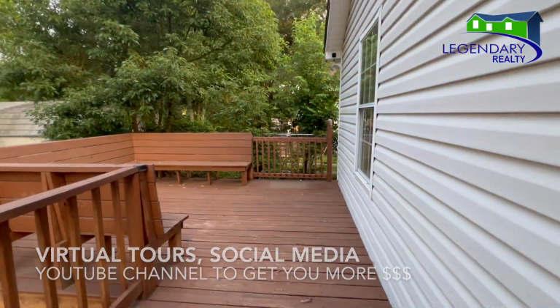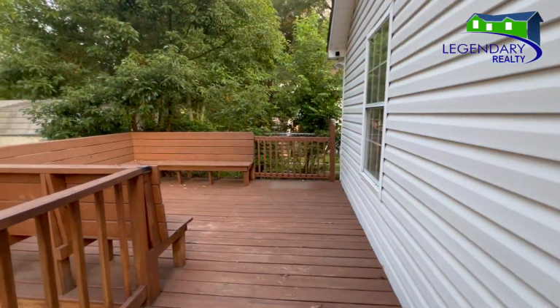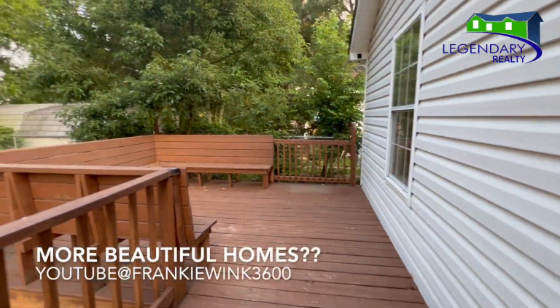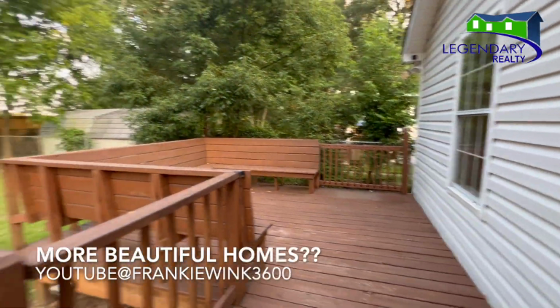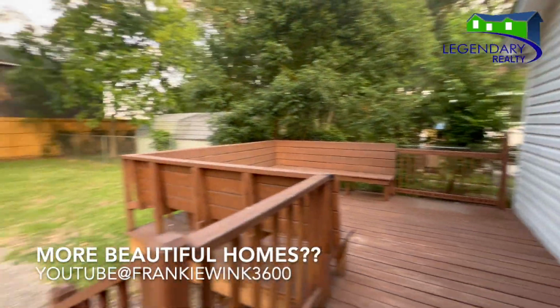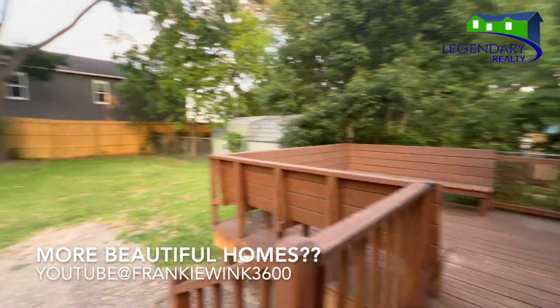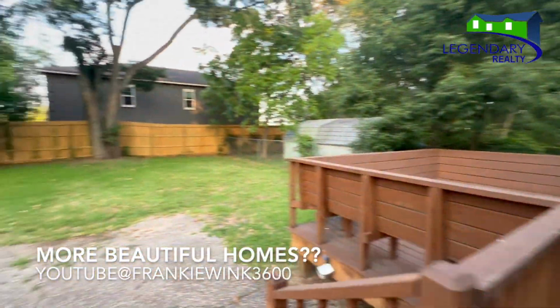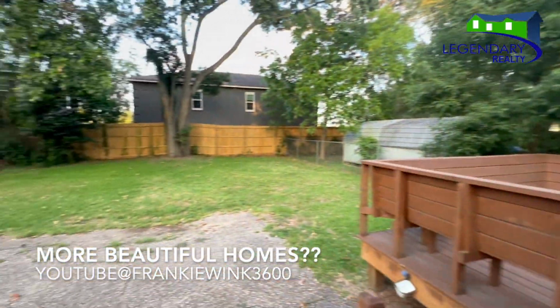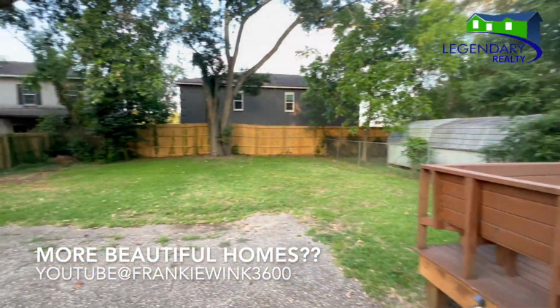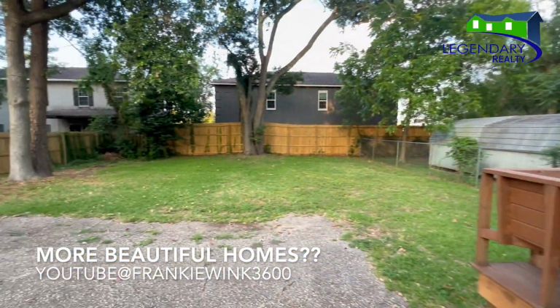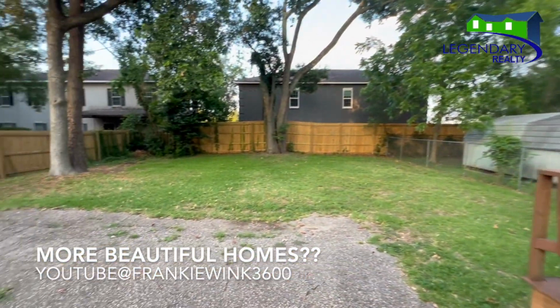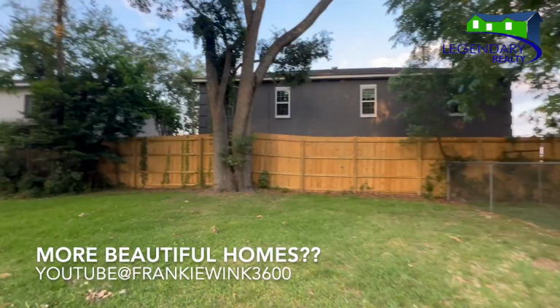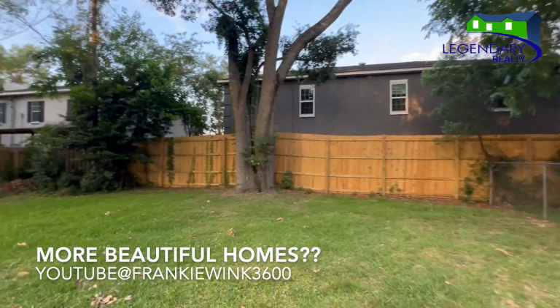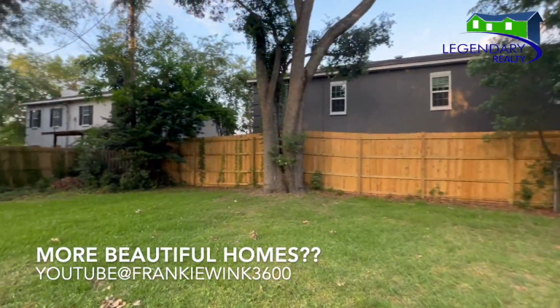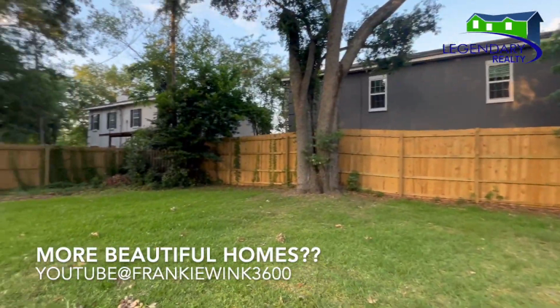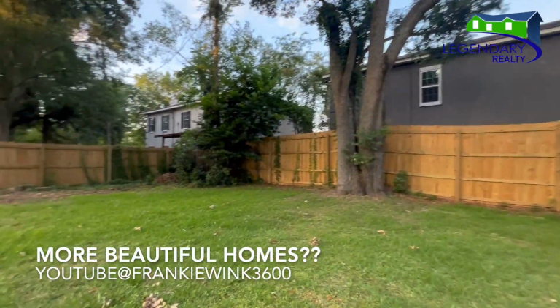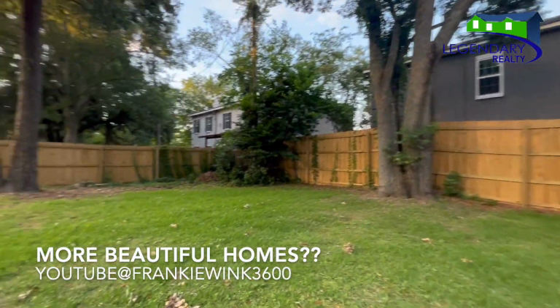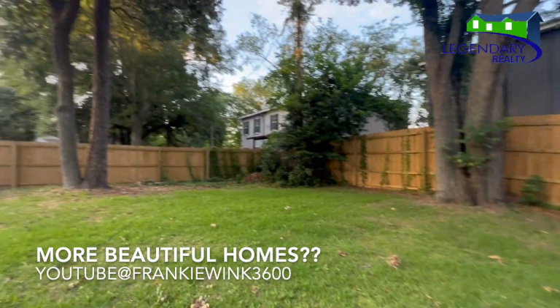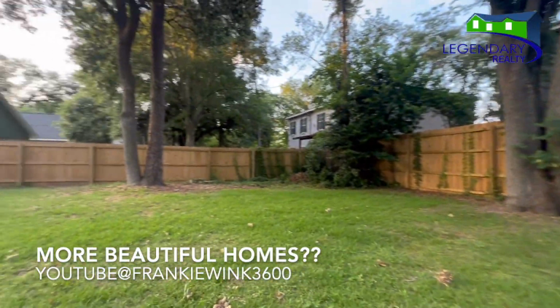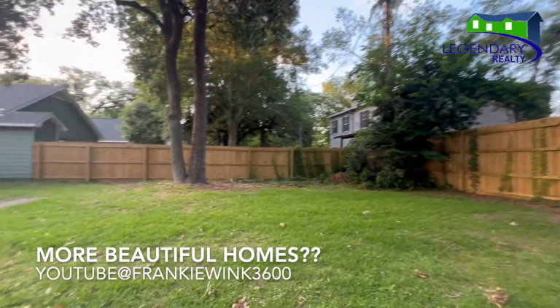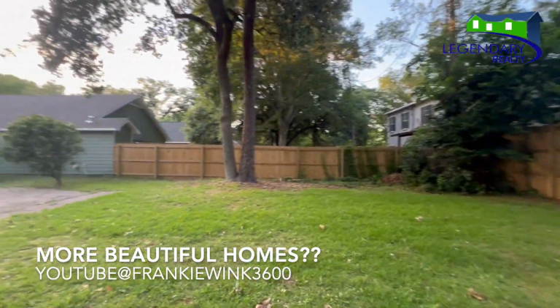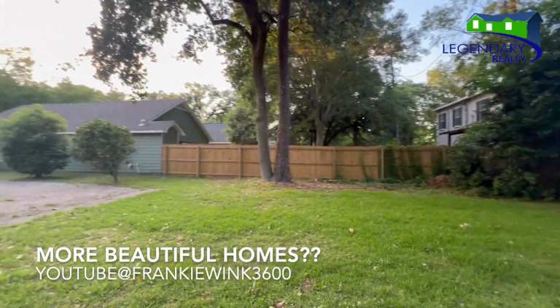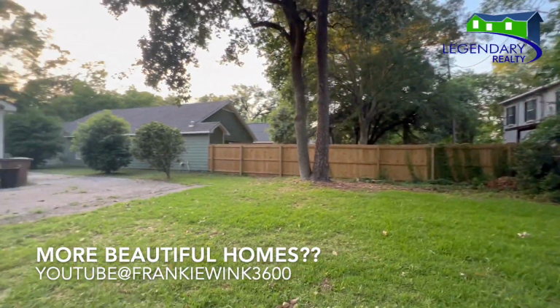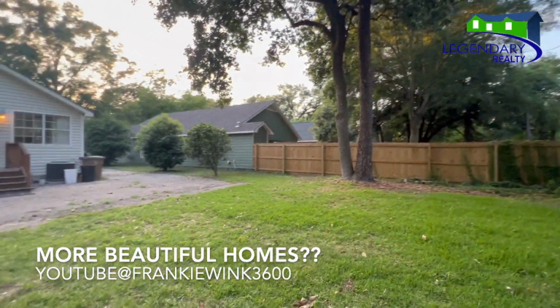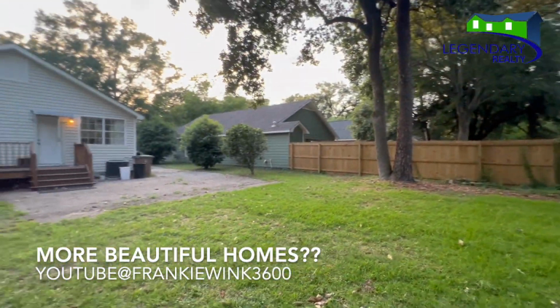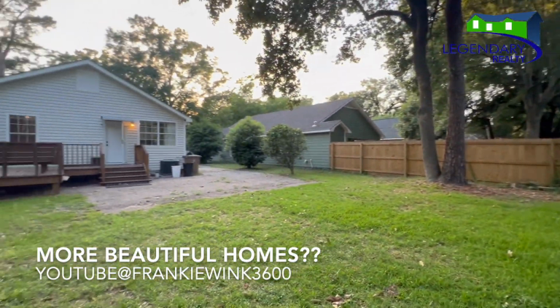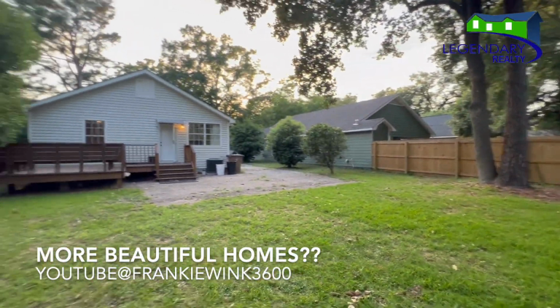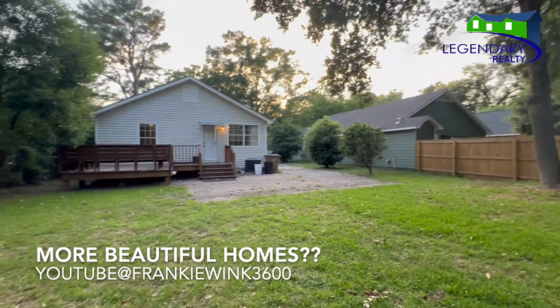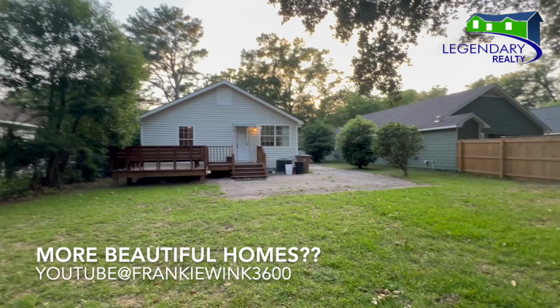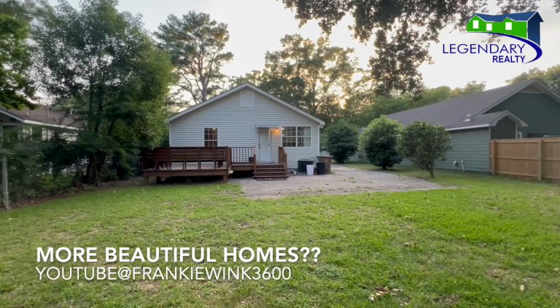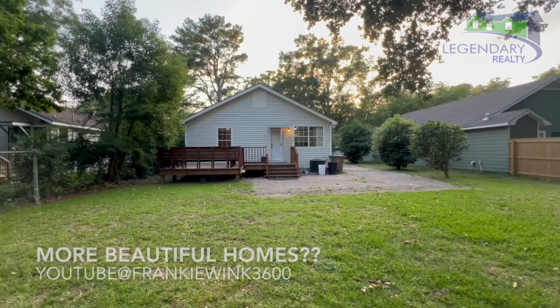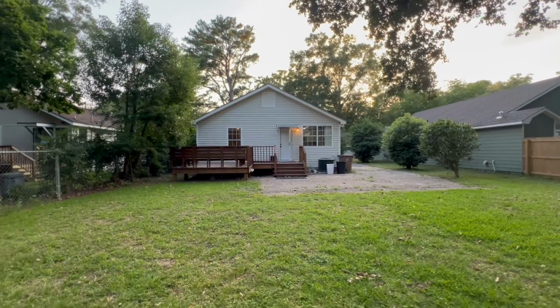Want to see more beautiful homes? Don't forget to subscribe to my YouTube channel, Frankie Wink 3600. I'll see you next time. Bye.